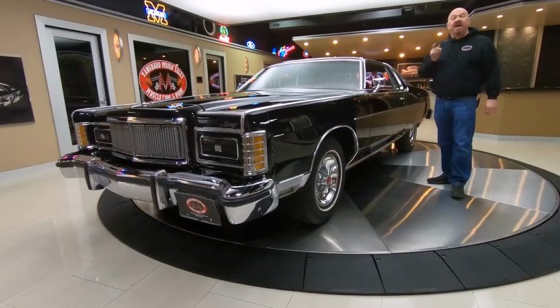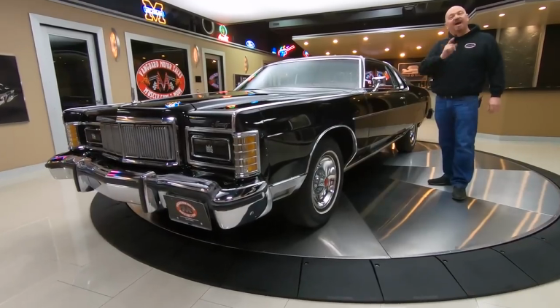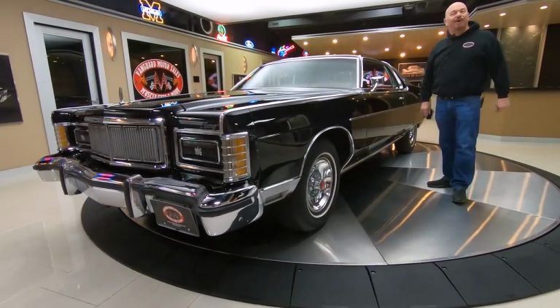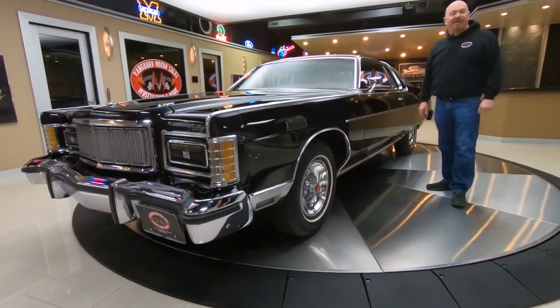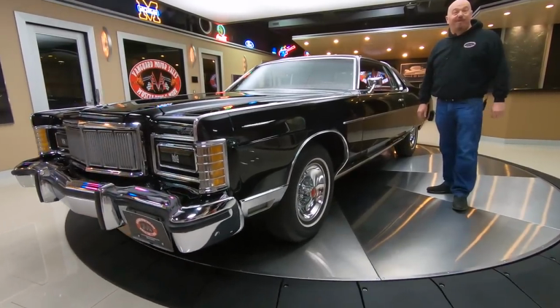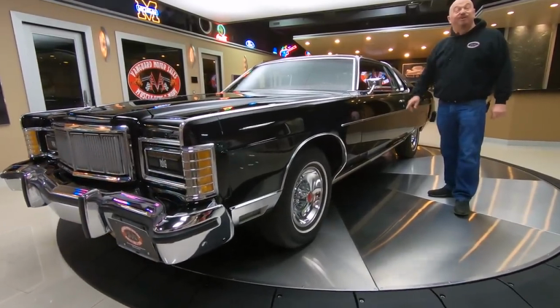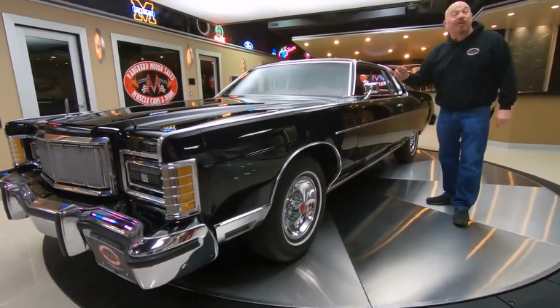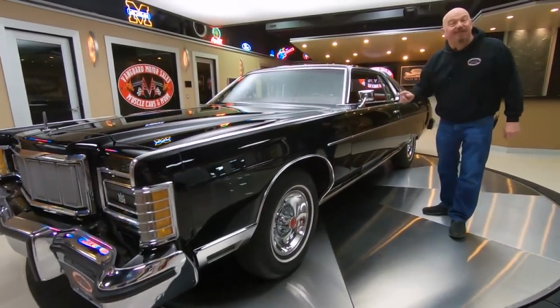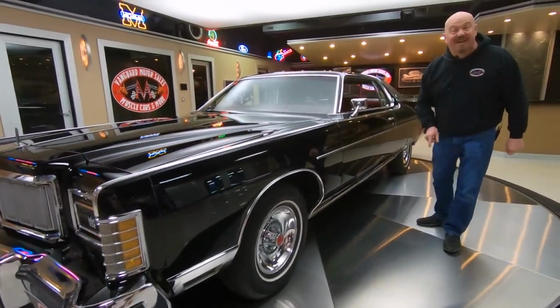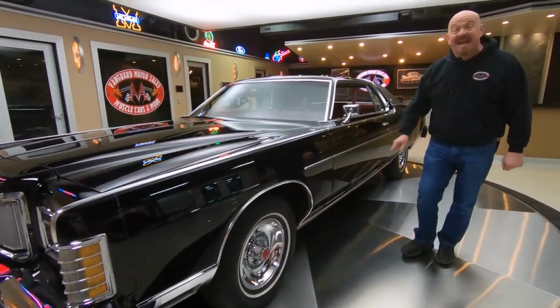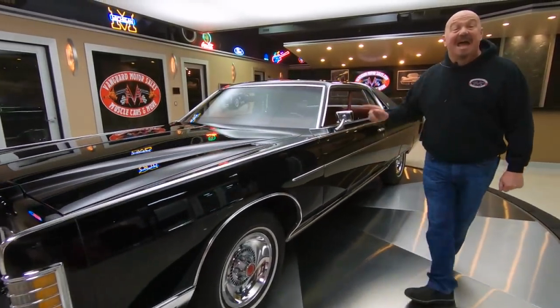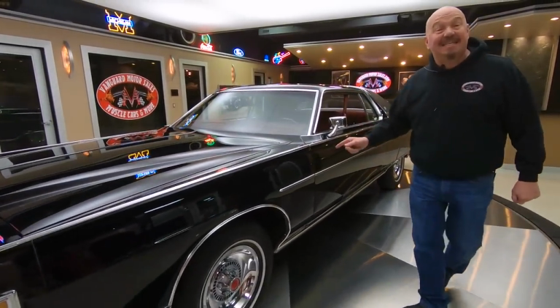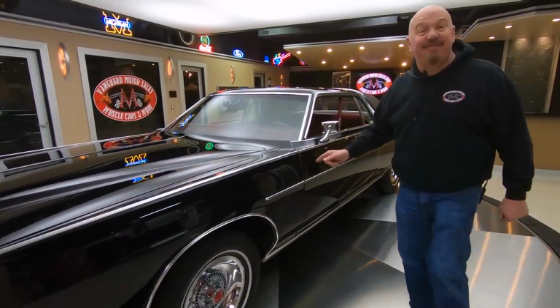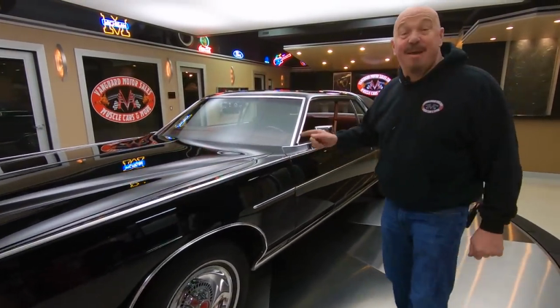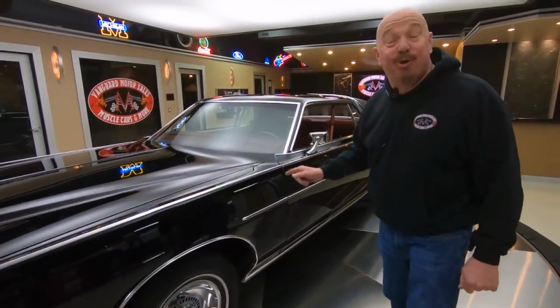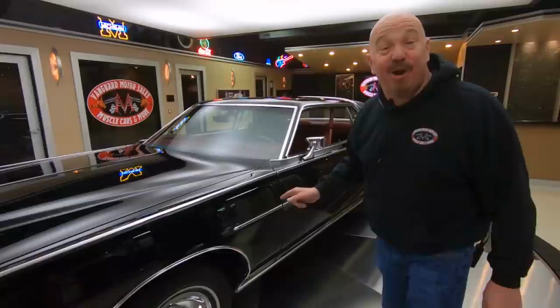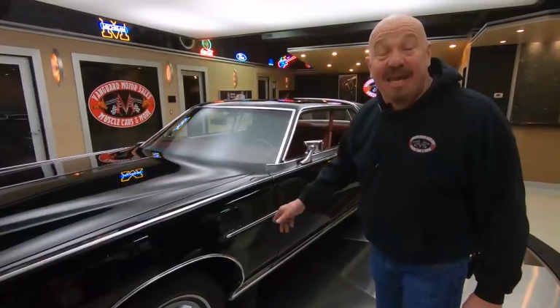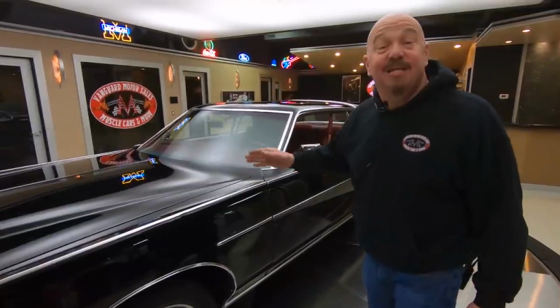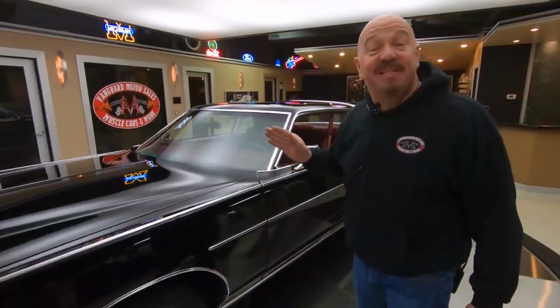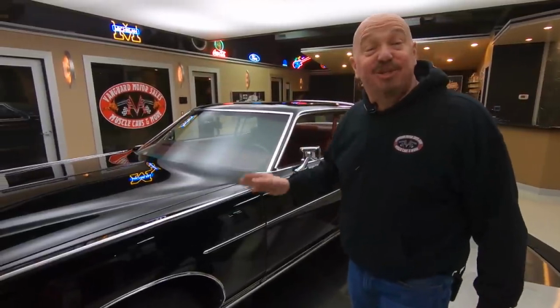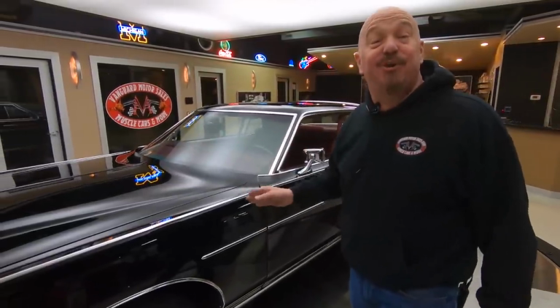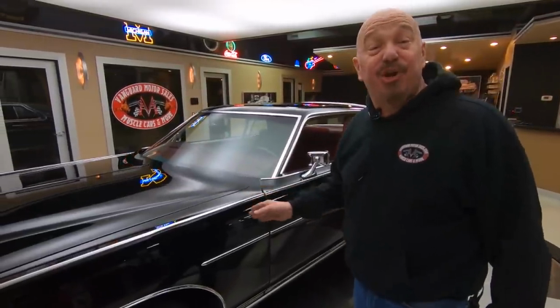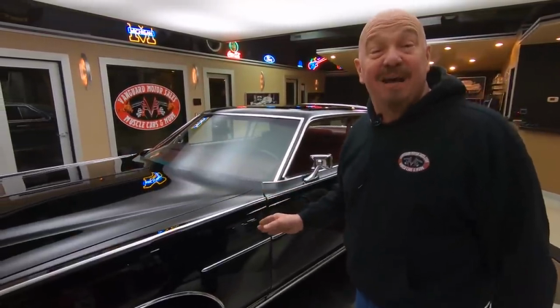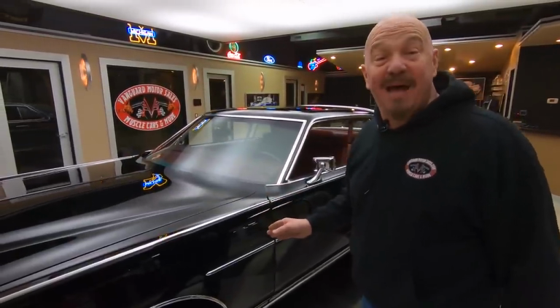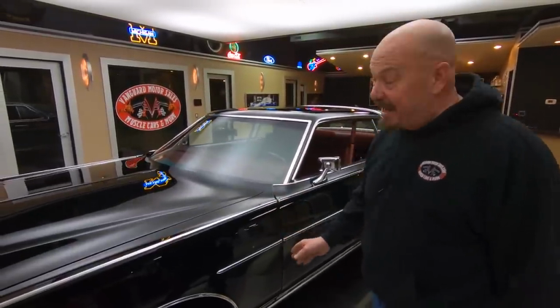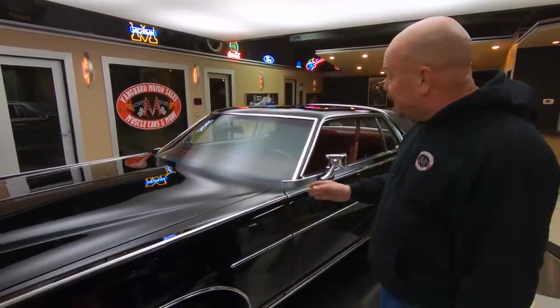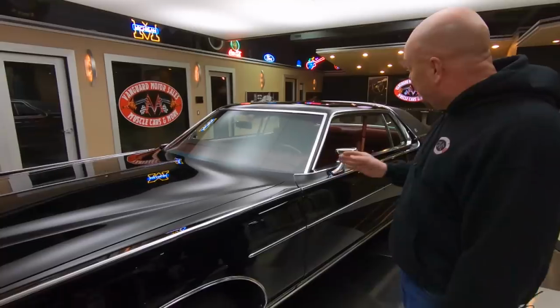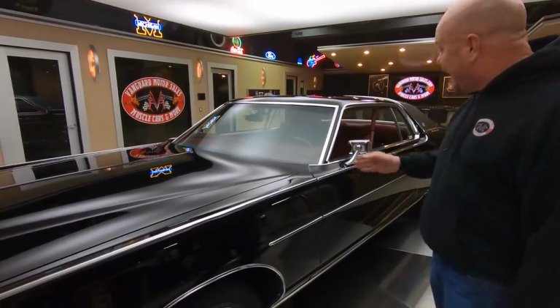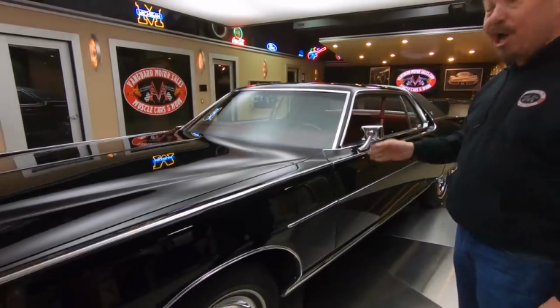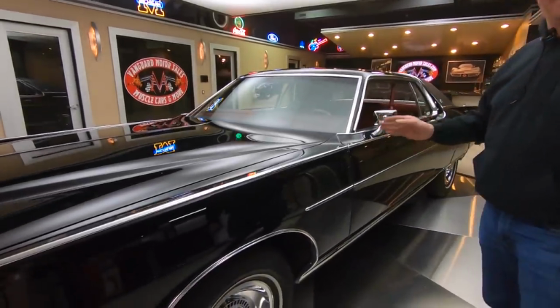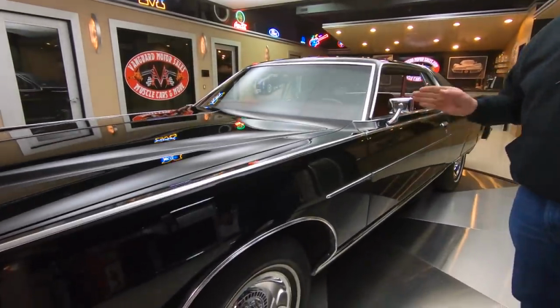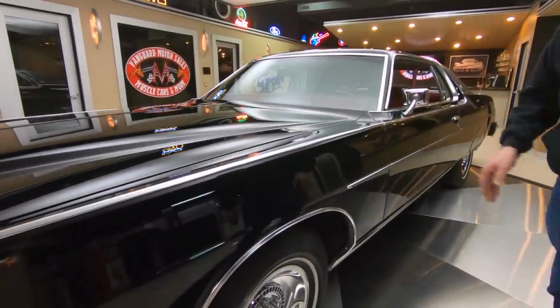Hey guys, welcome back to Vanguard Motor Sales. Look what I got for you today — a 1978 Mercury Marquis. This baby's got just under 30,000 miles on it. She is black, long, and beautiful.